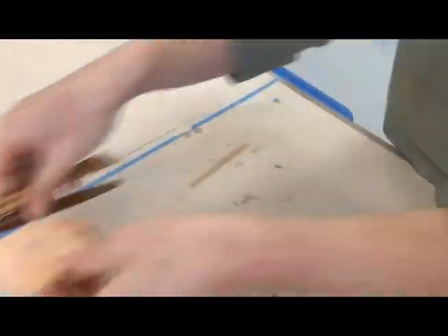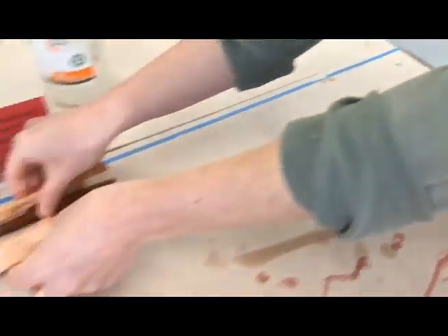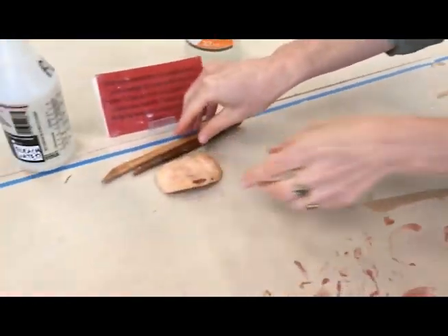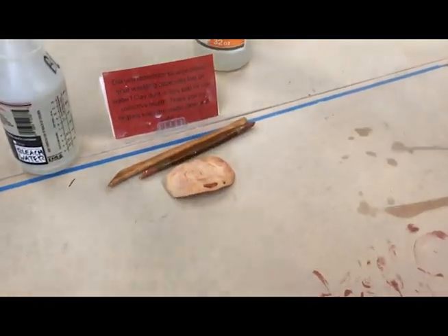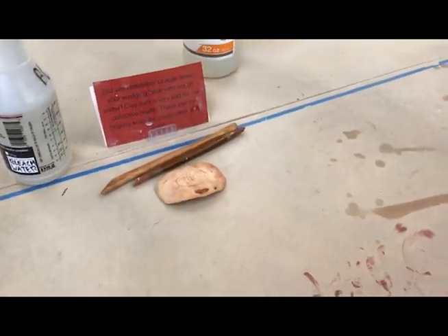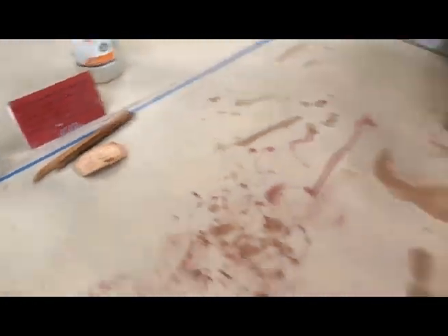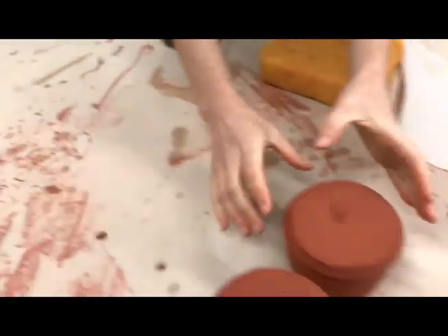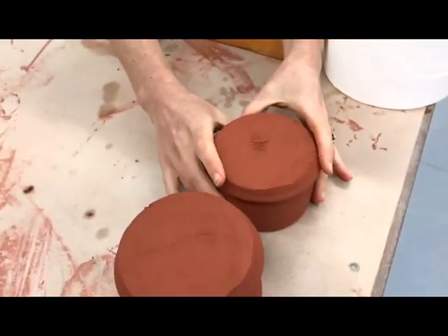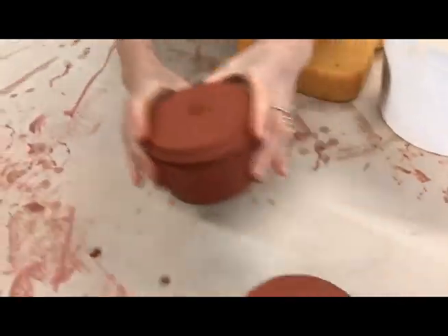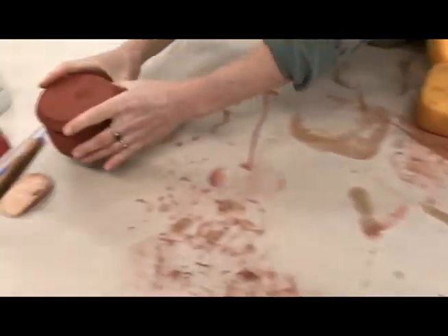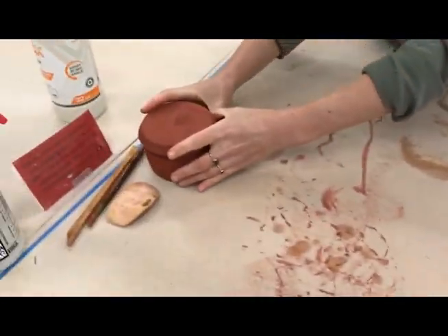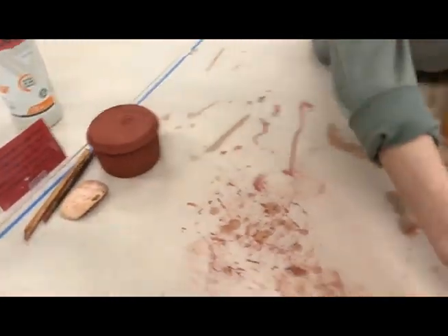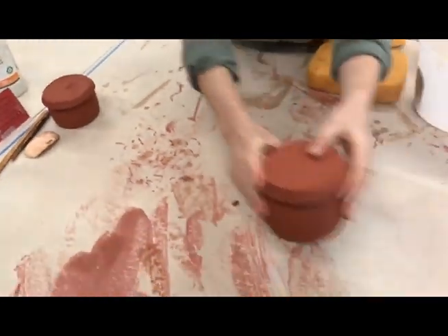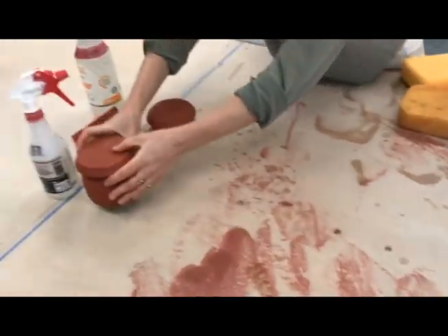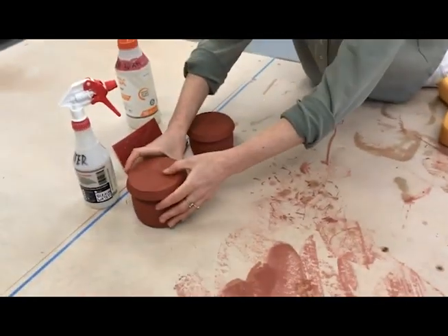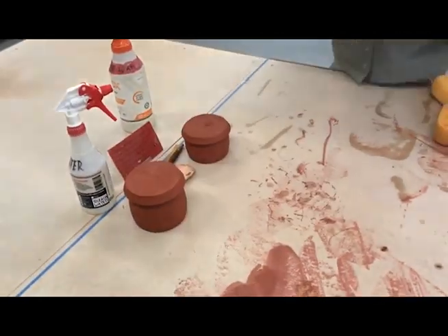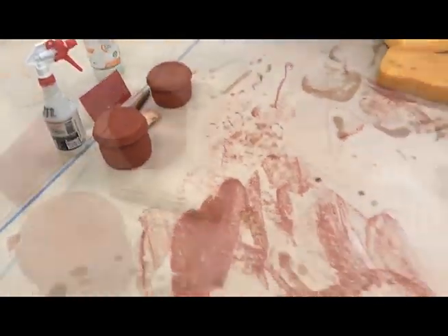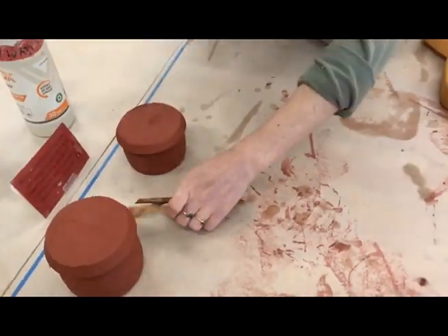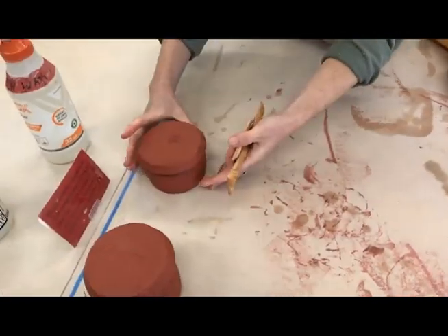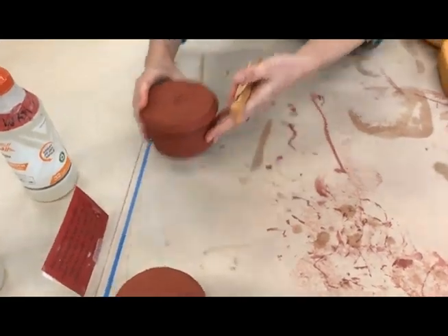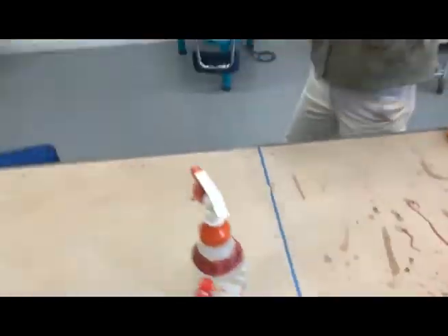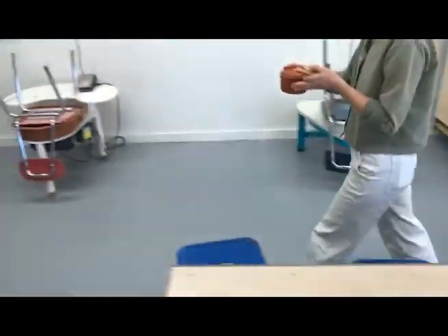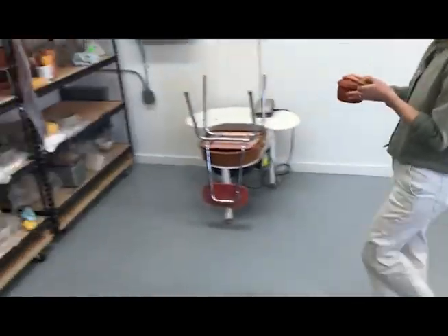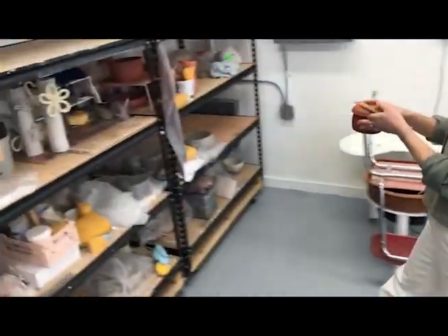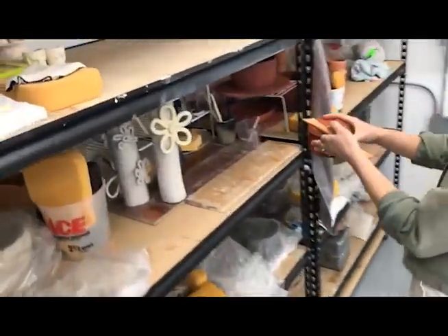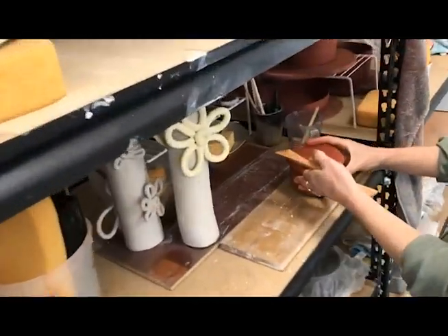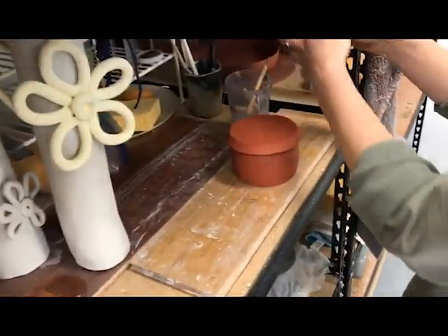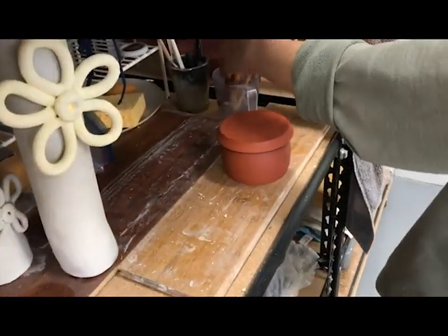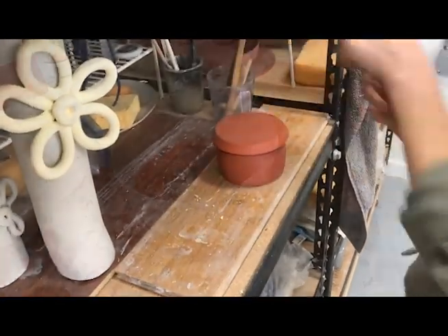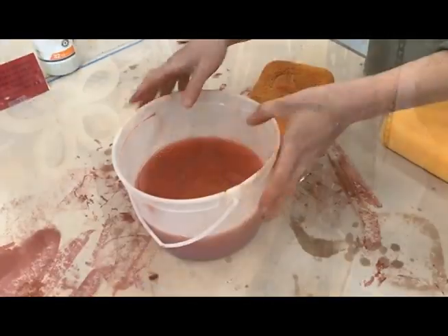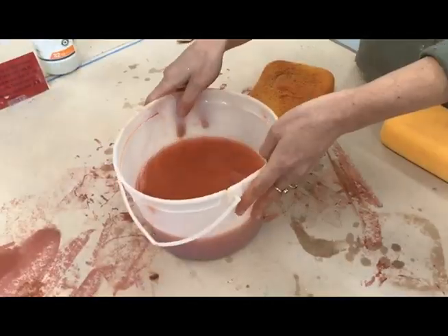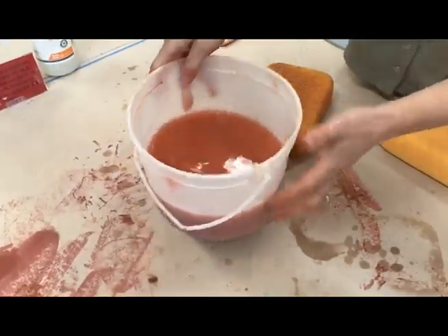Set your clean tools and work pieces aside on a cleaner part of the table. Or better yet, place your tools and pieces on your shelf so you have fewer obstacles to shuffle when cleaning.